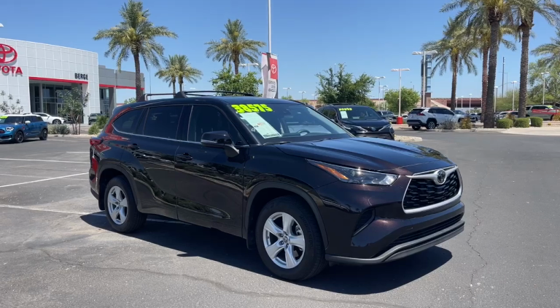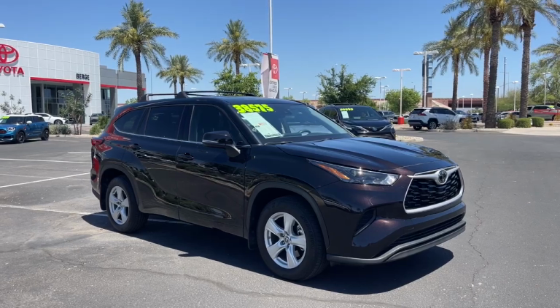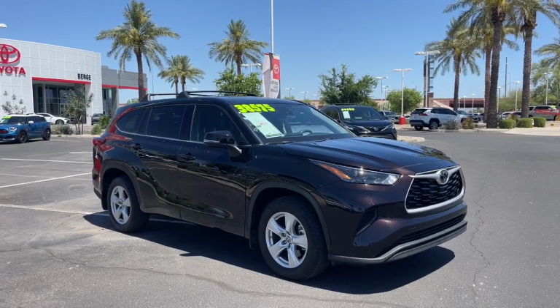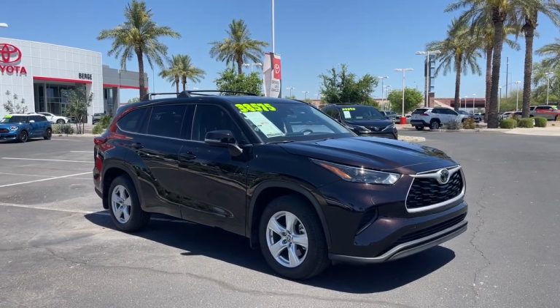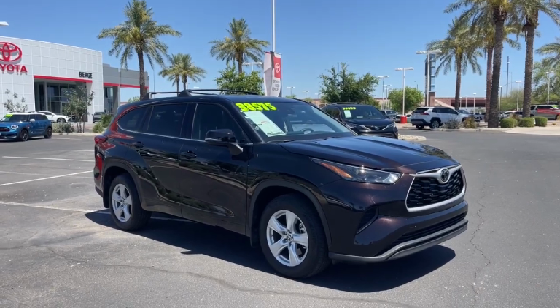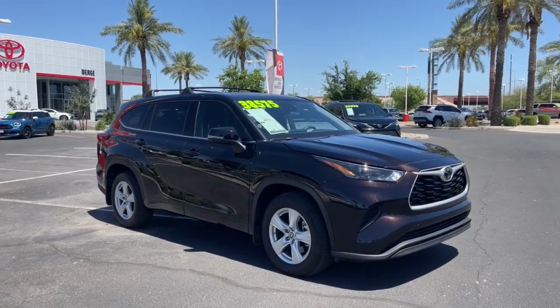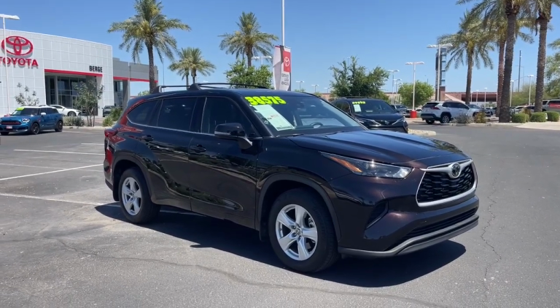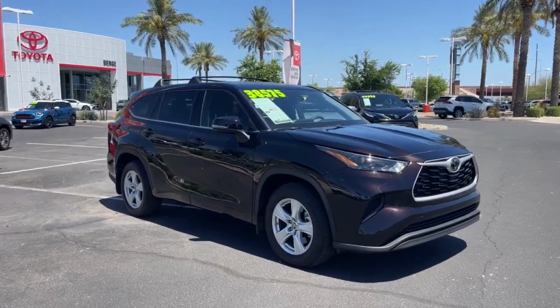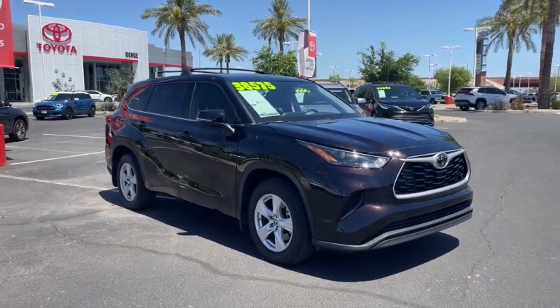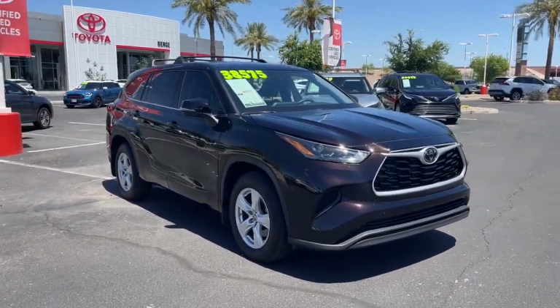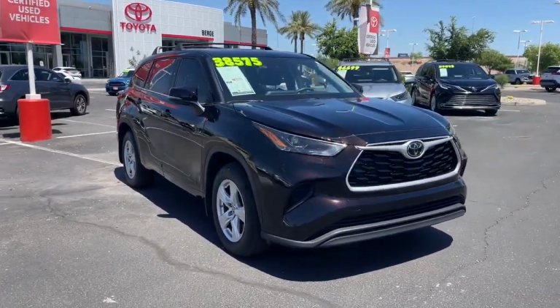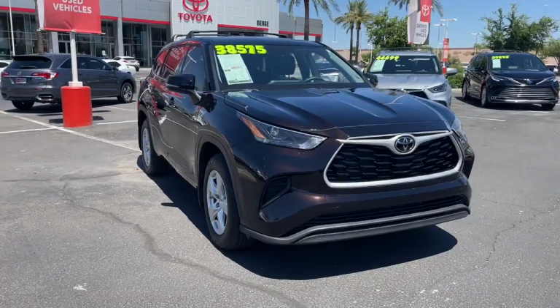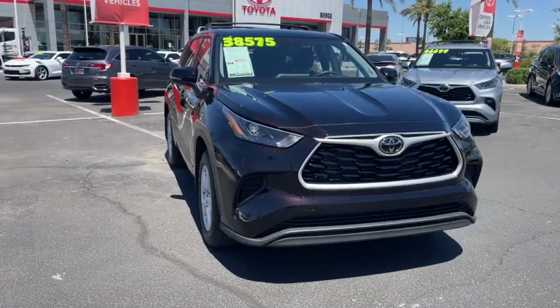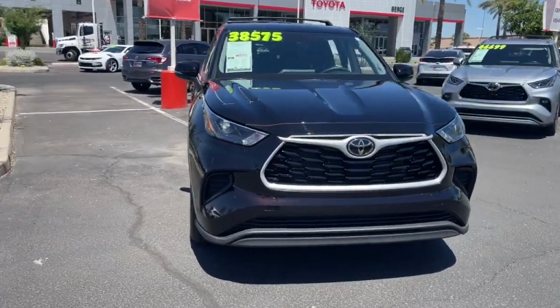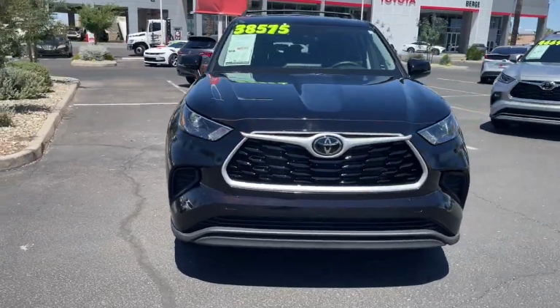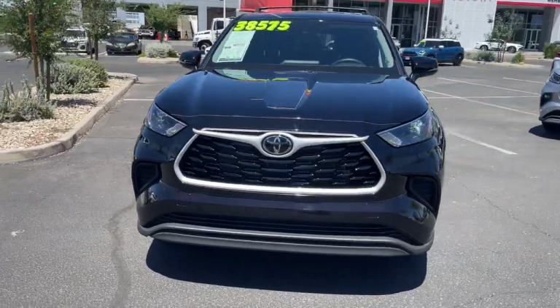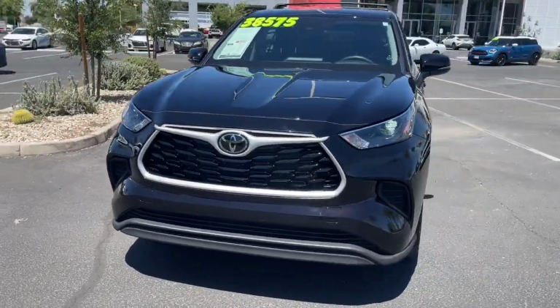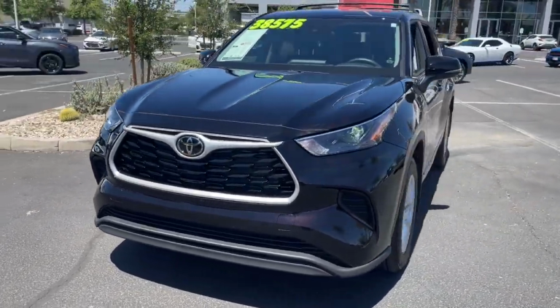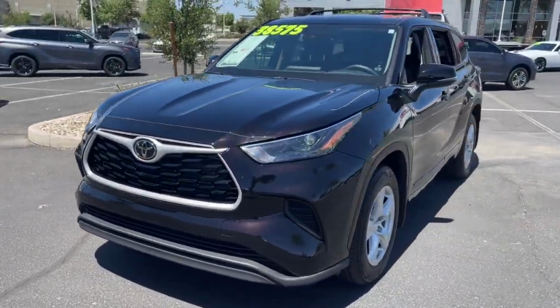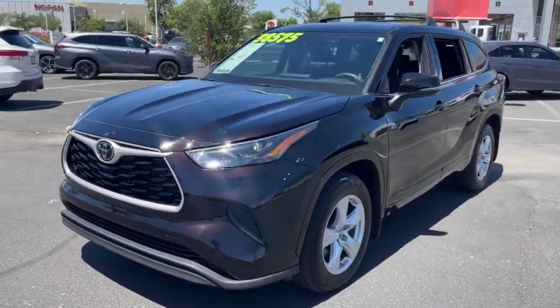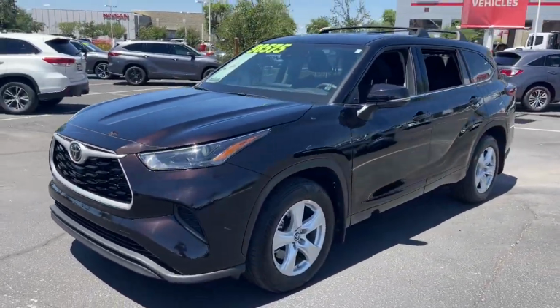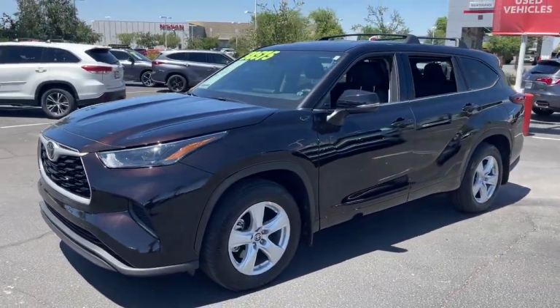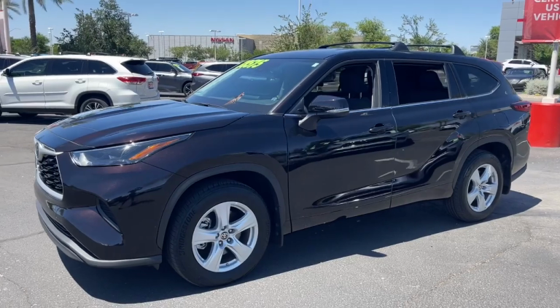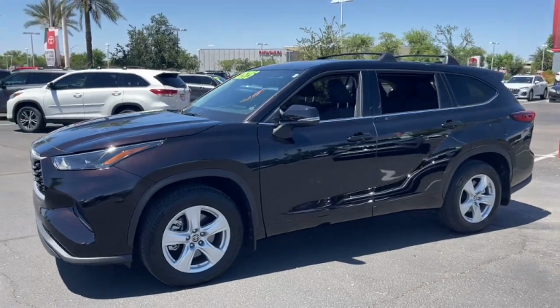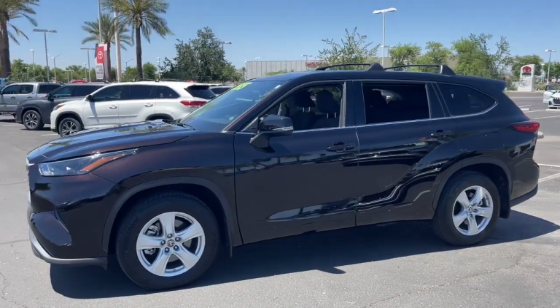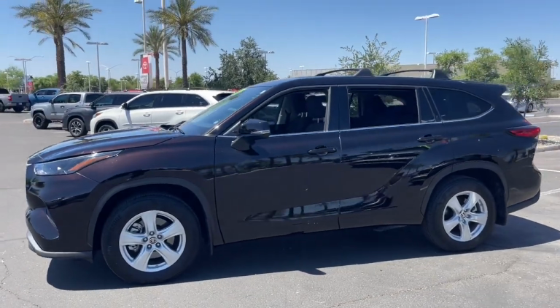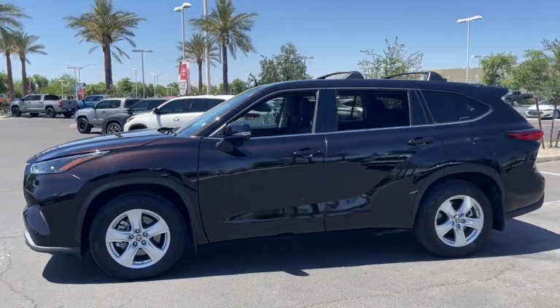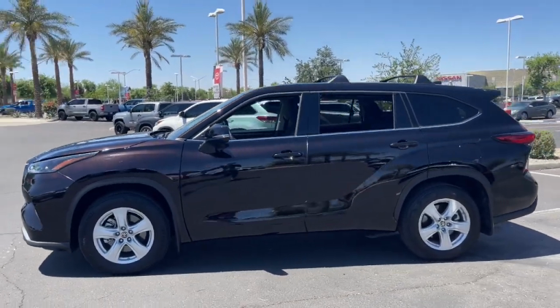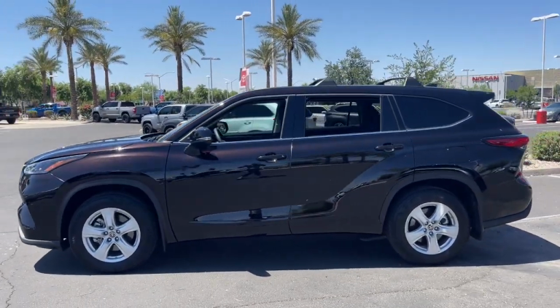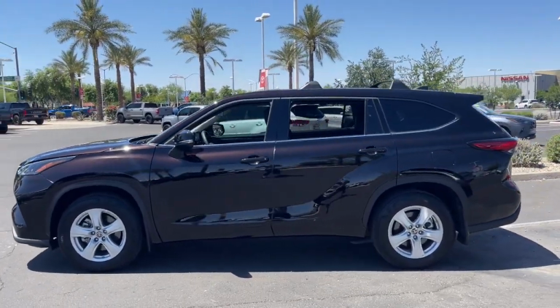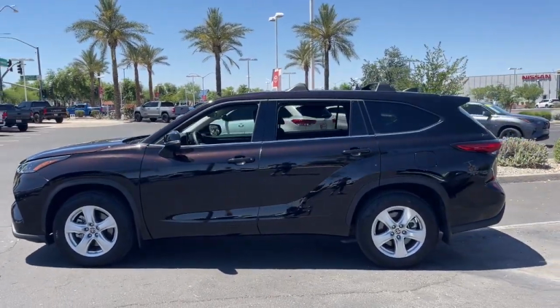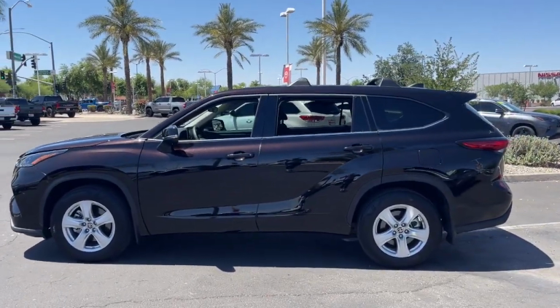Introducing the 2022 Toyota Highlander. With less than 10,000 miles on the odometer, this vehicle provides excellent value. Give your family this spacious, efficient Highlander and start building your road trip memories.